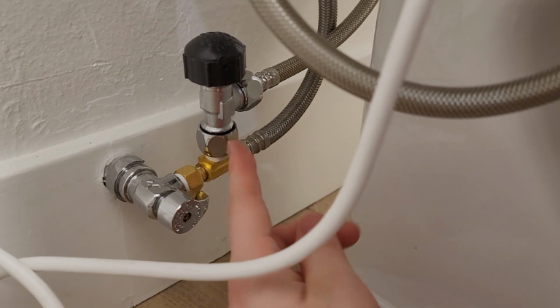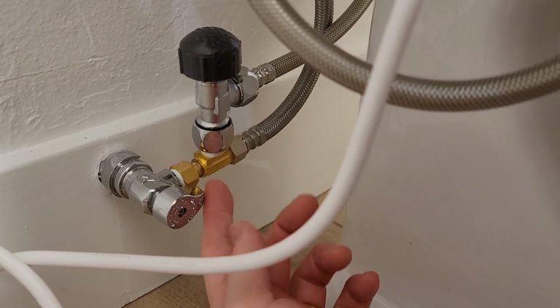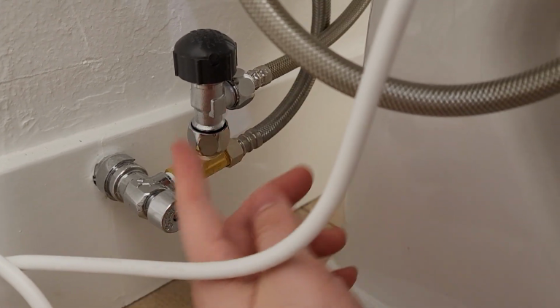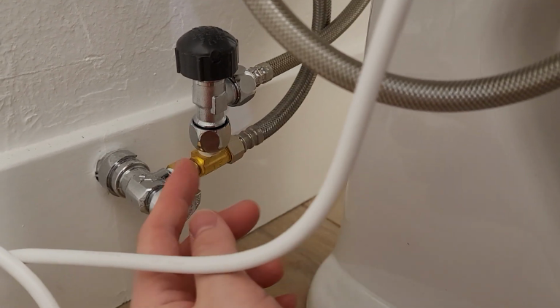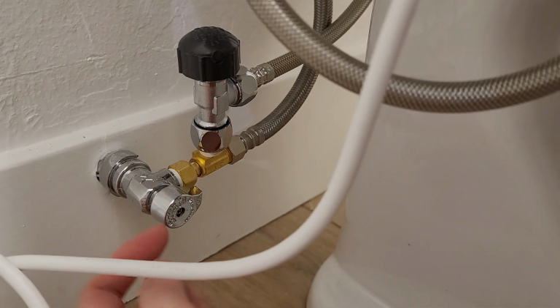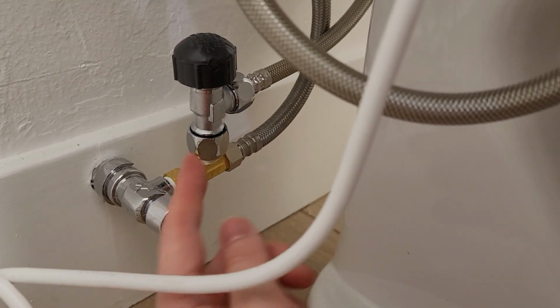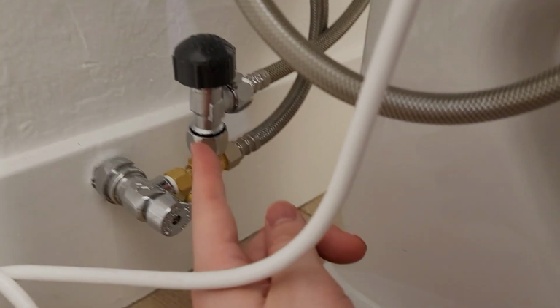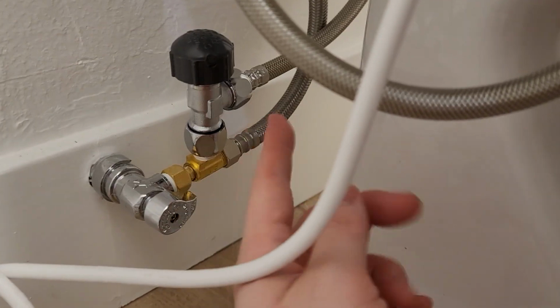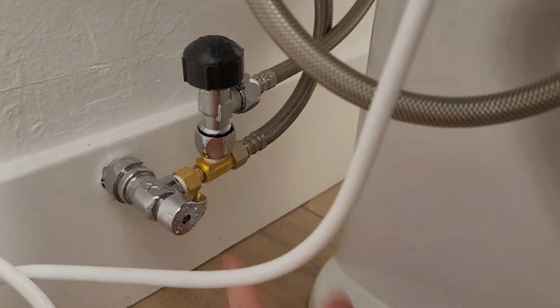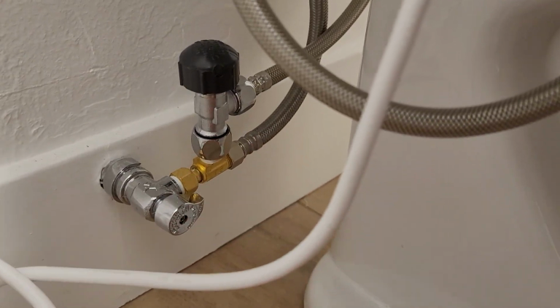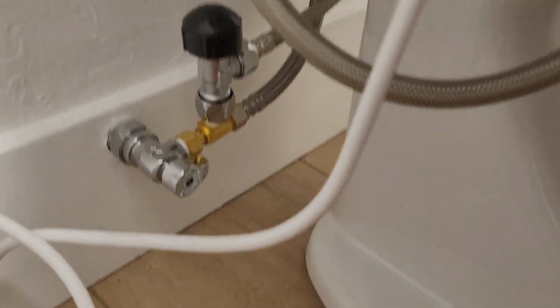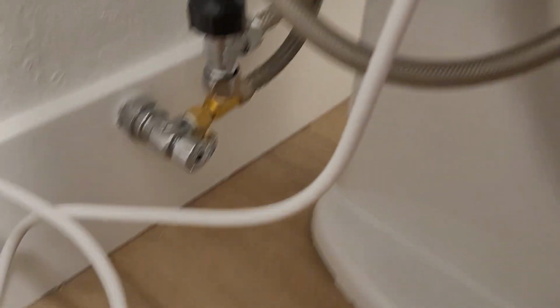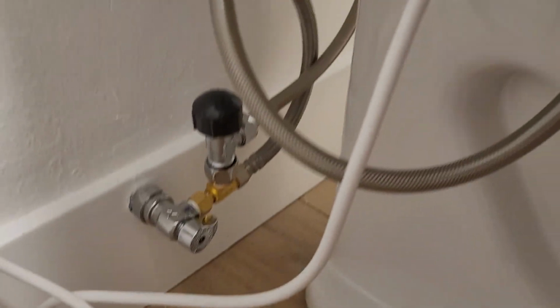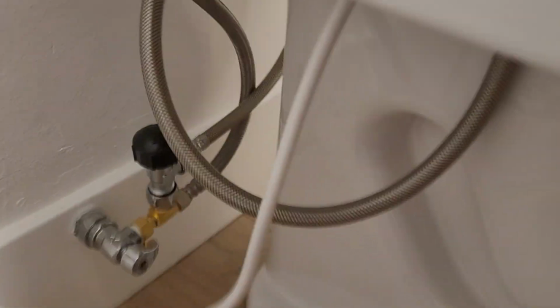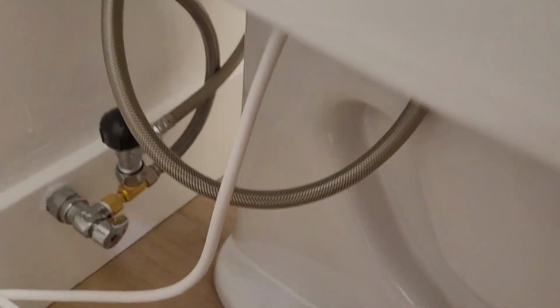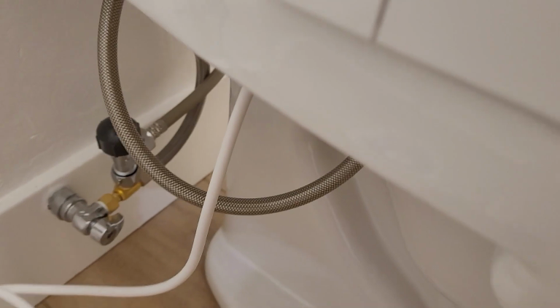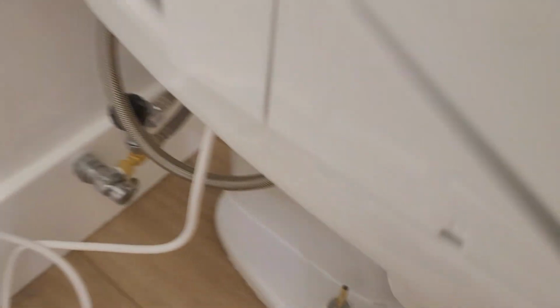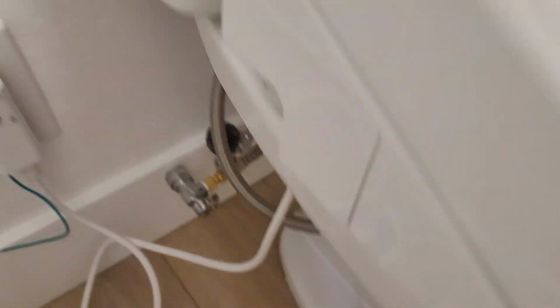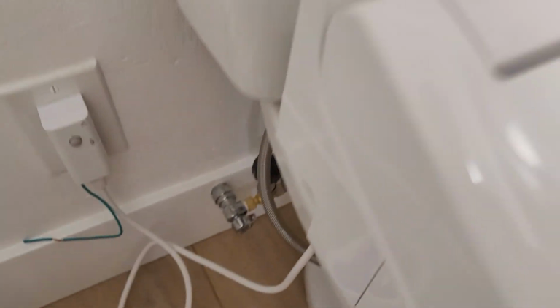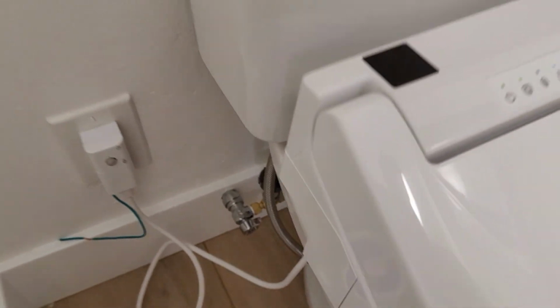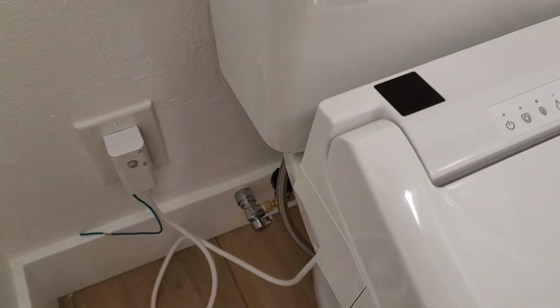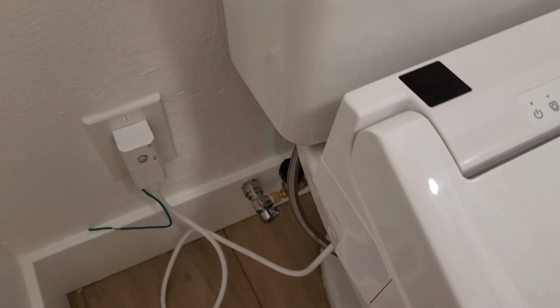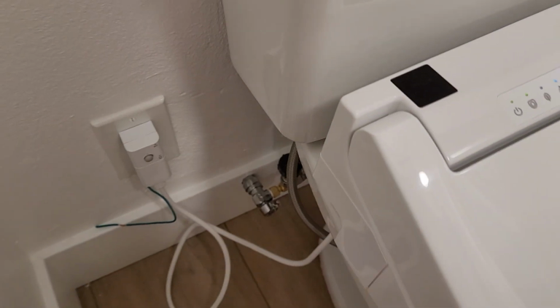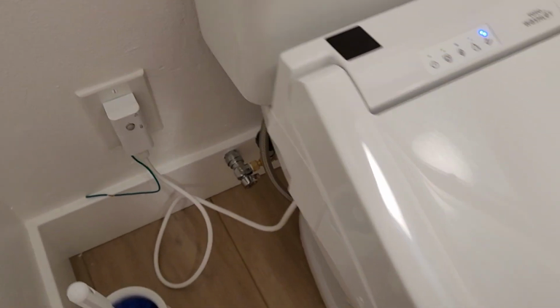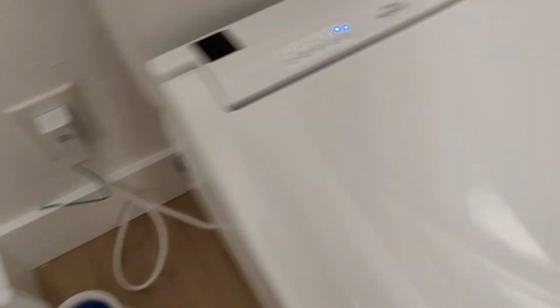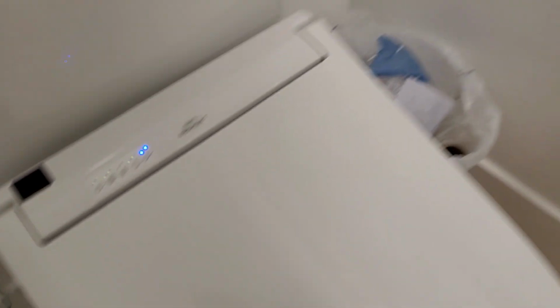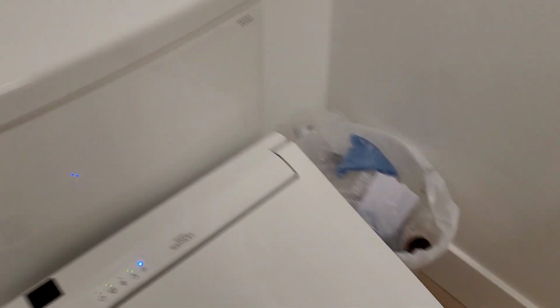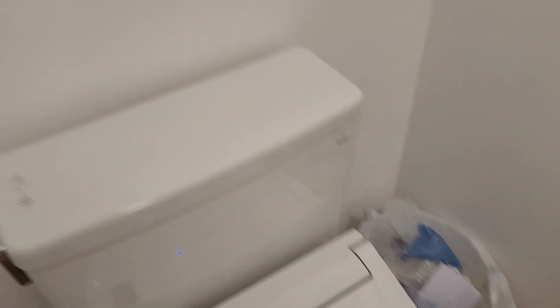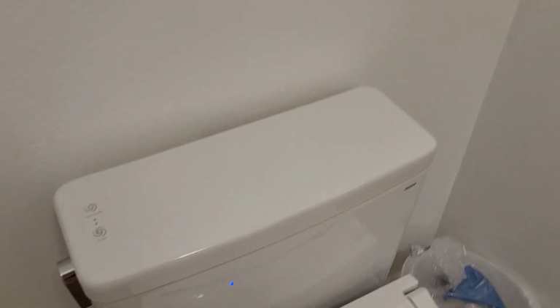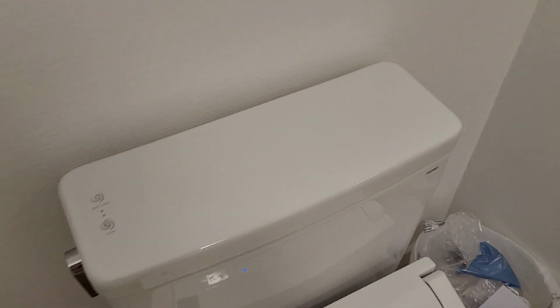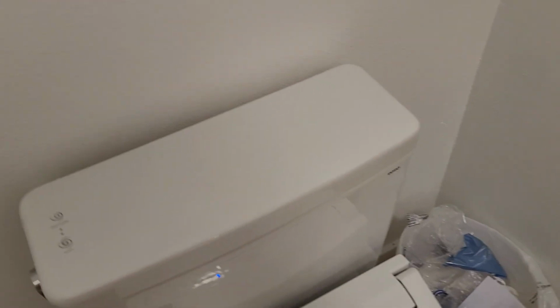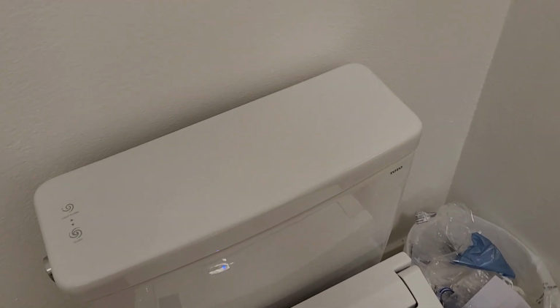Maybe you have to rig something together like this — otherwise it's not going to be possible to set this up.